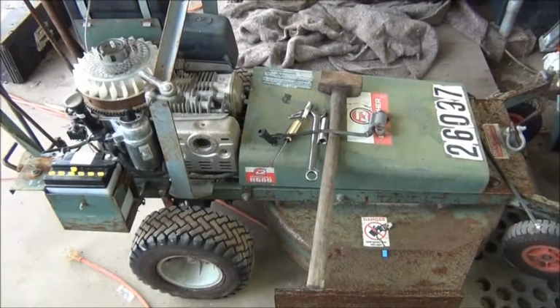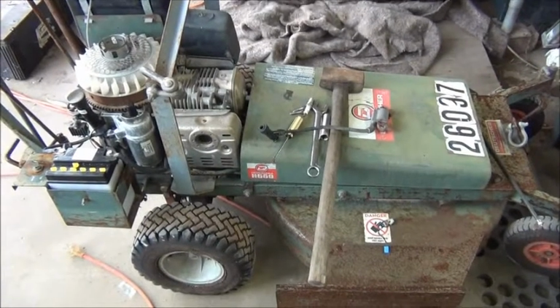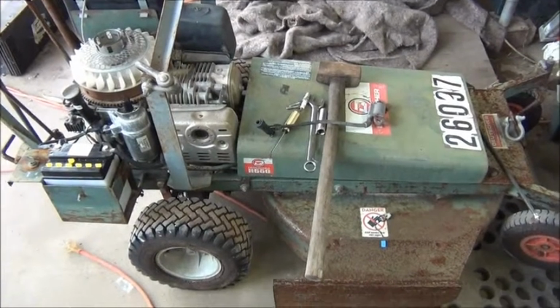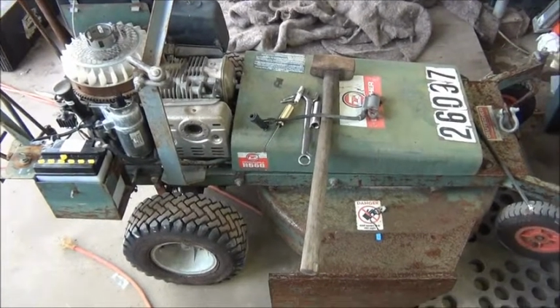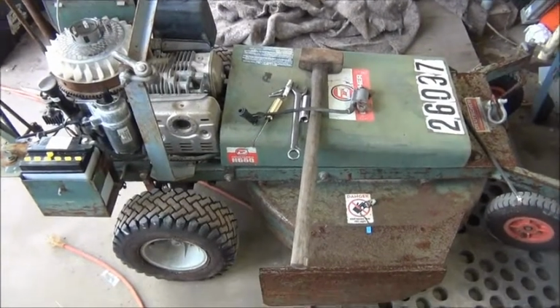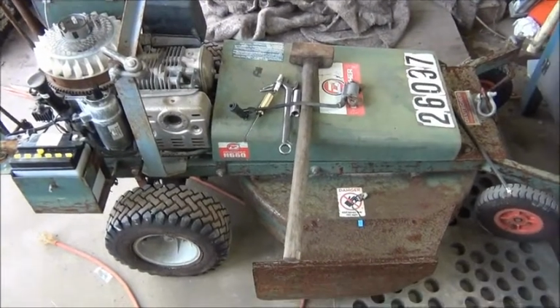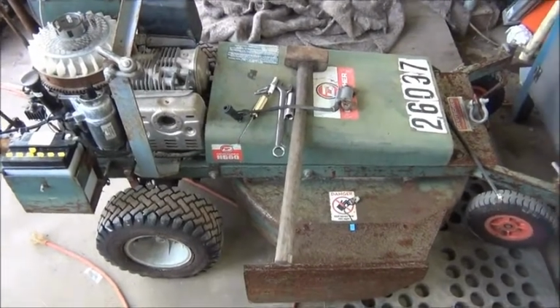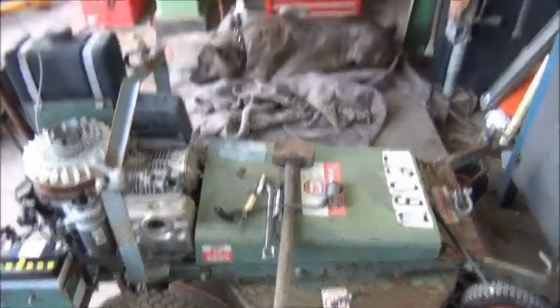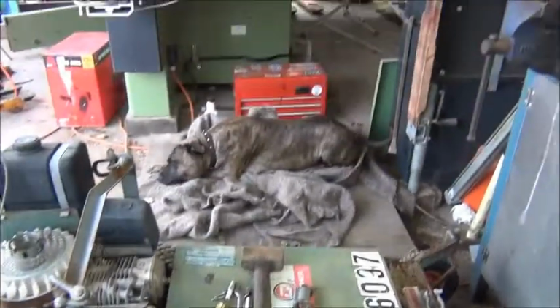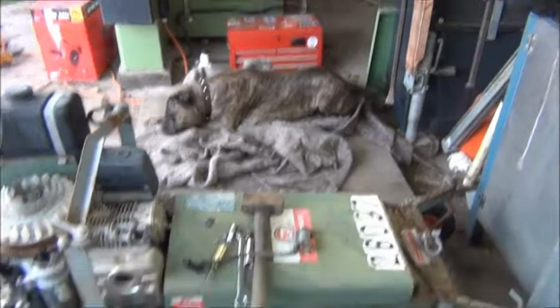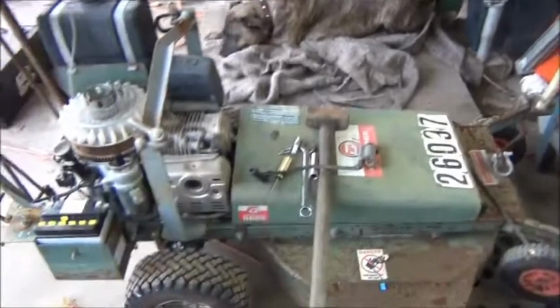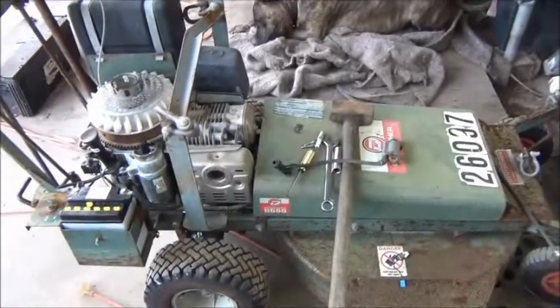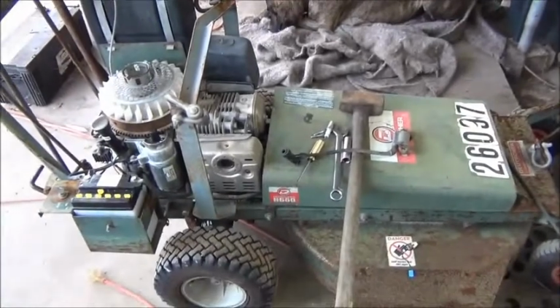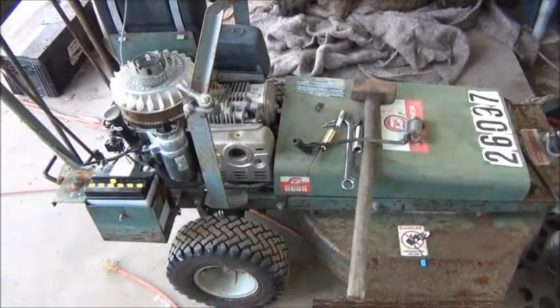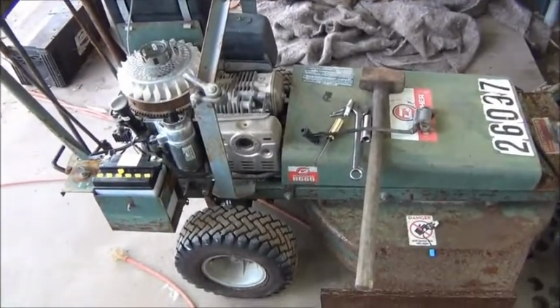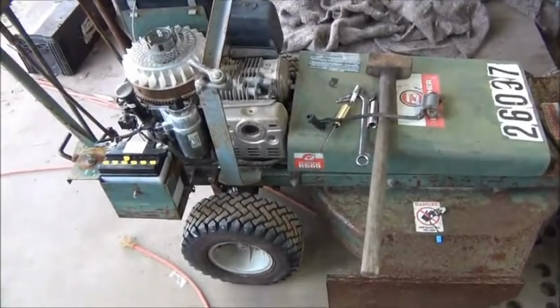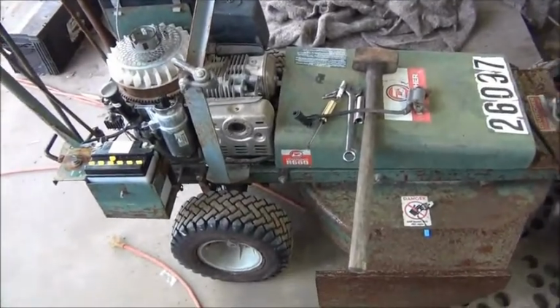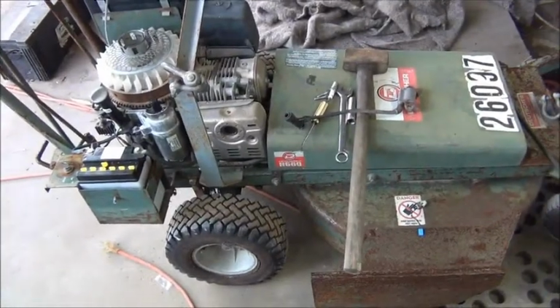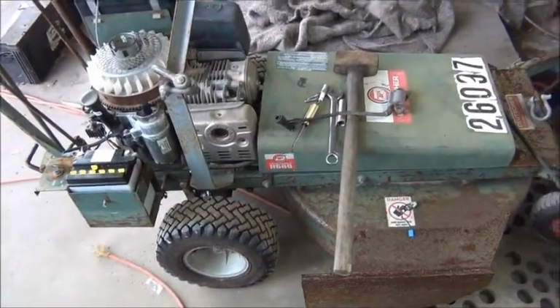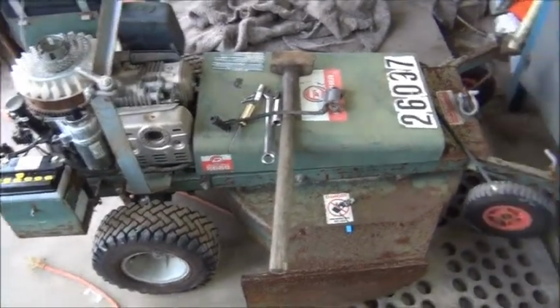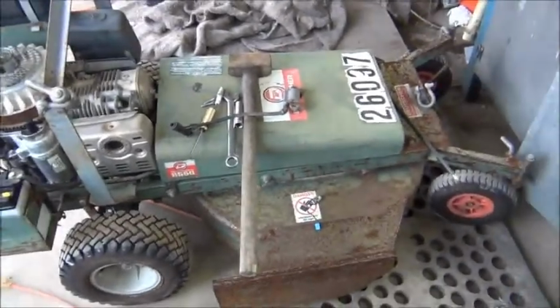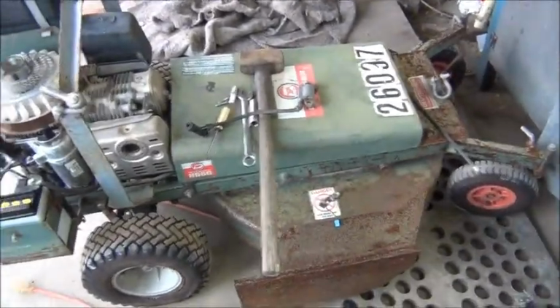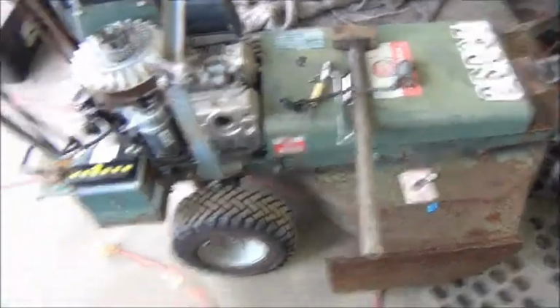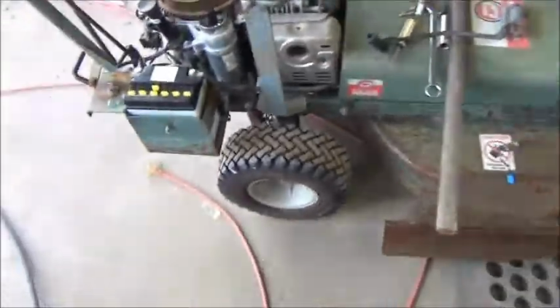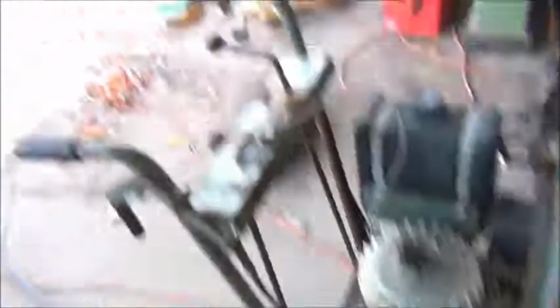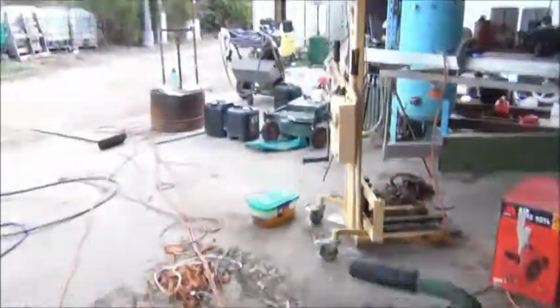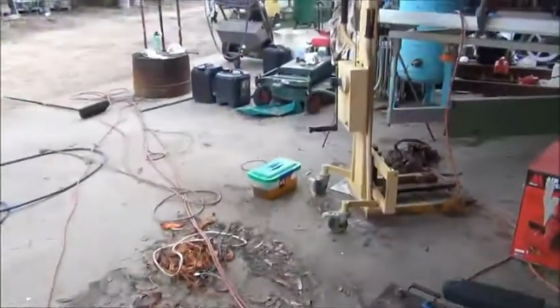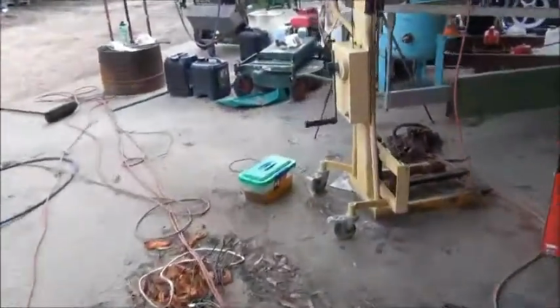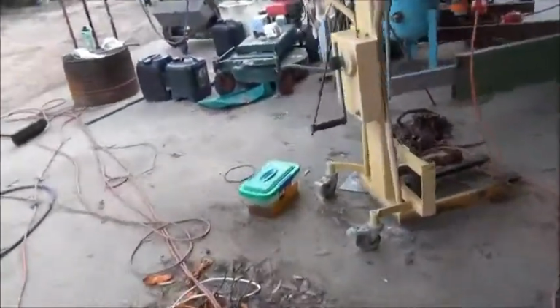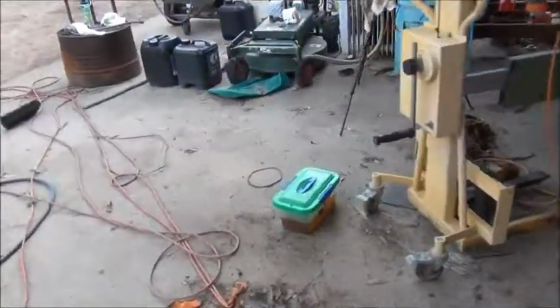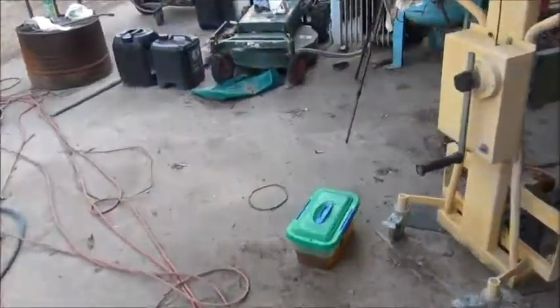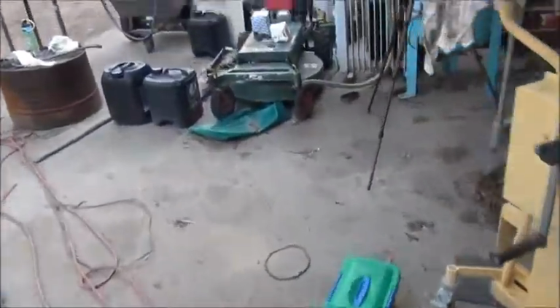G'day everybody, it's me again. Shut up dog. Had a little repair job today. Fixed up this Doucher for my old man. There's still the other one over there with the broken gearbox - I haven't got around to that yet but I will.